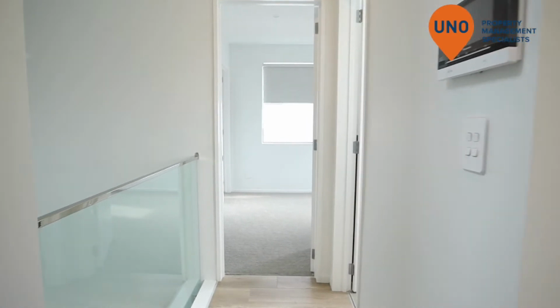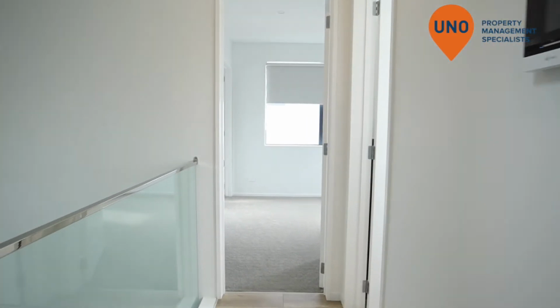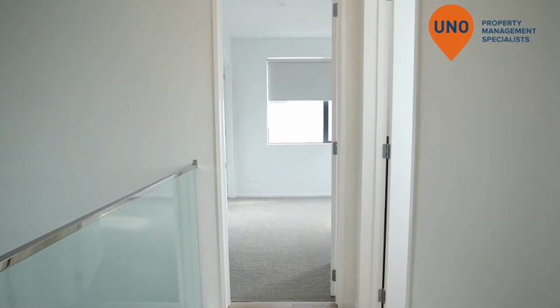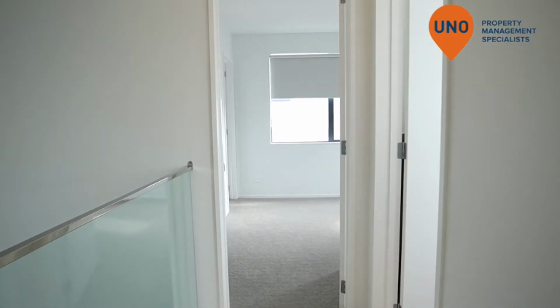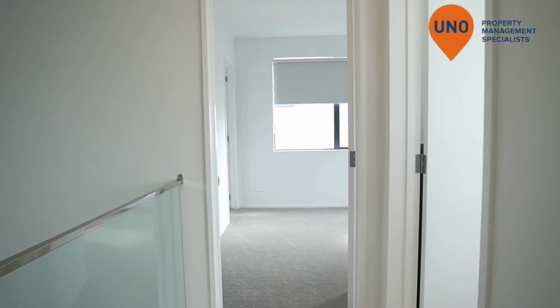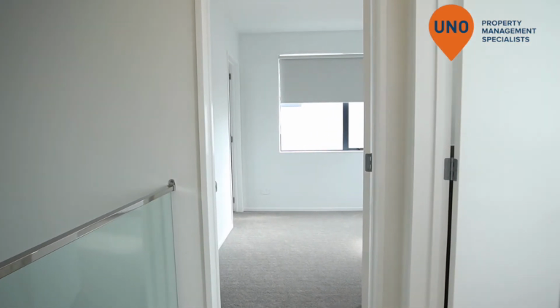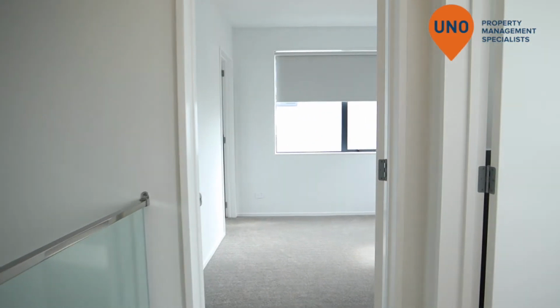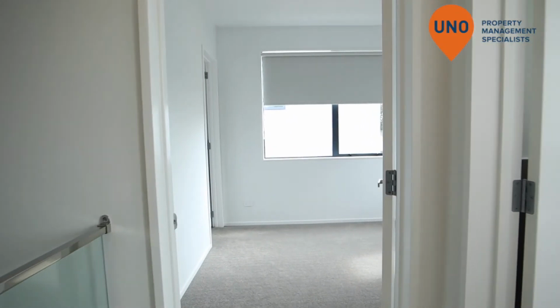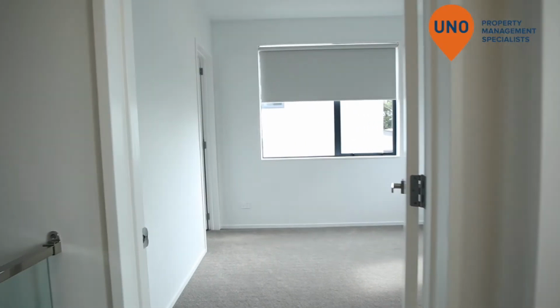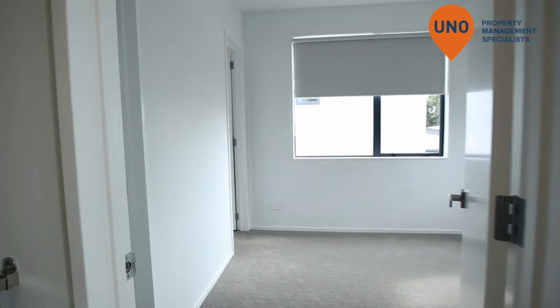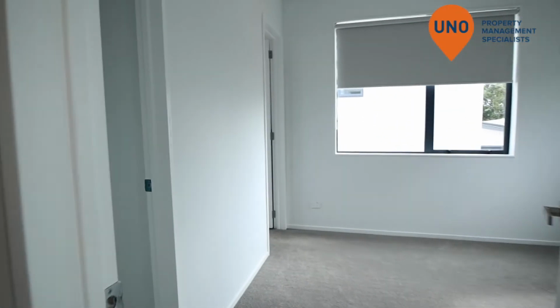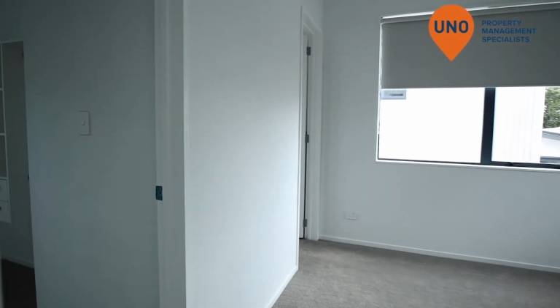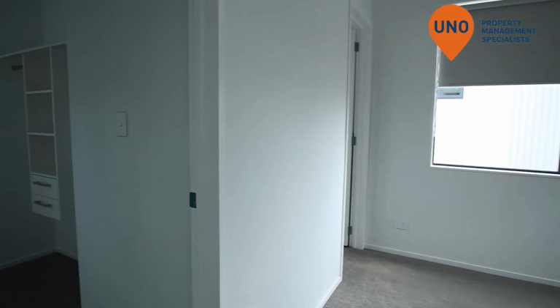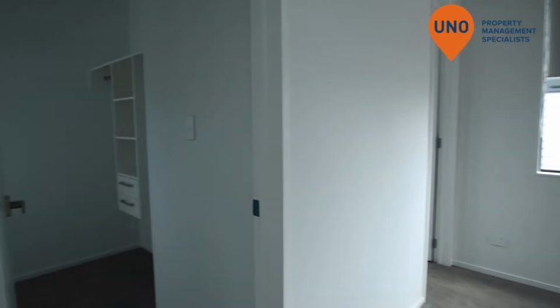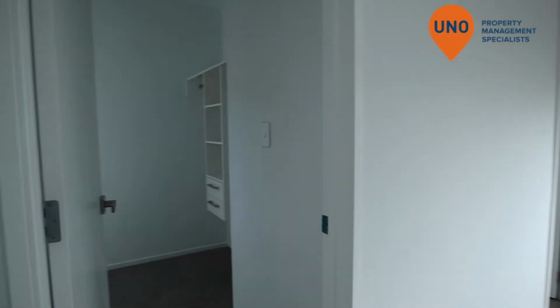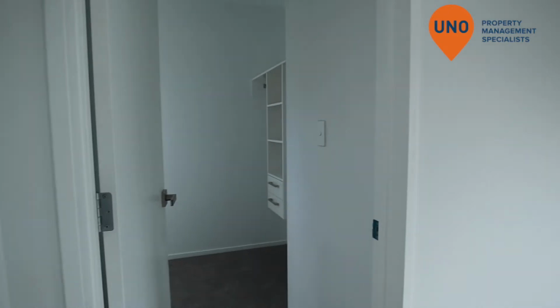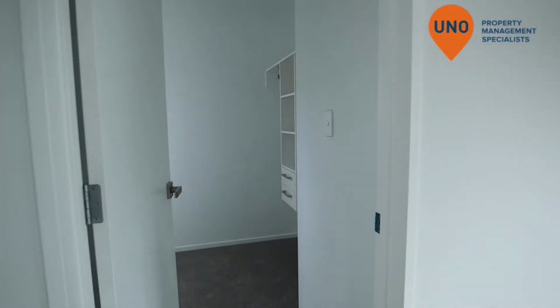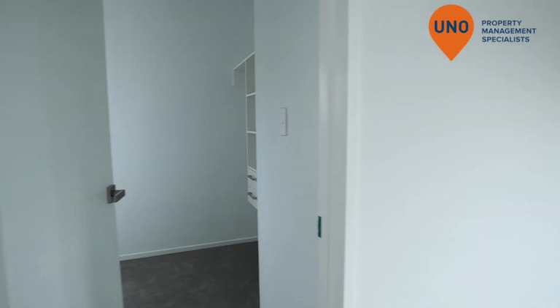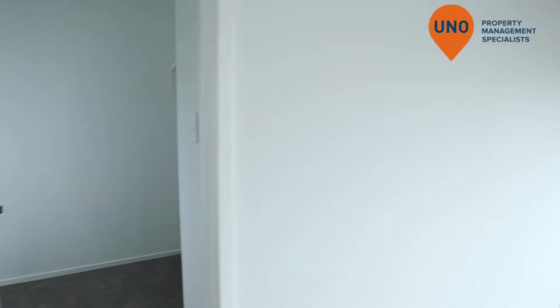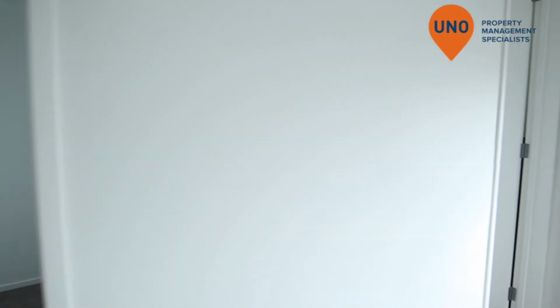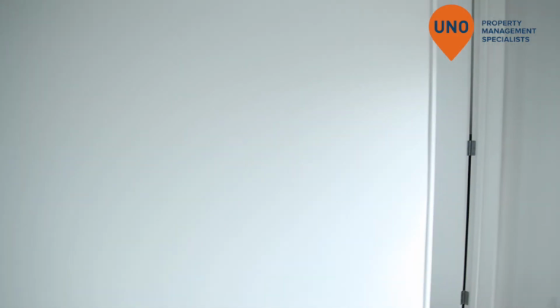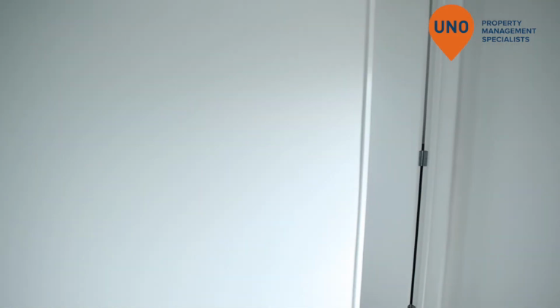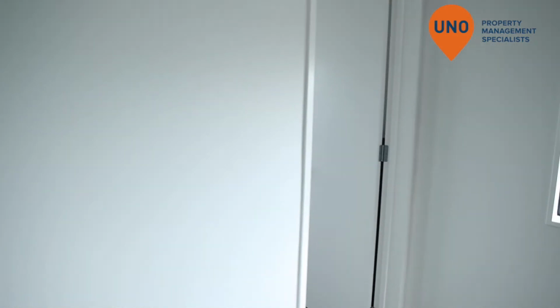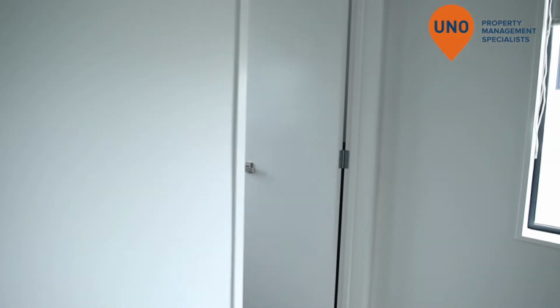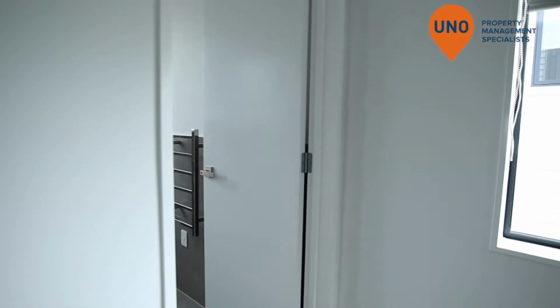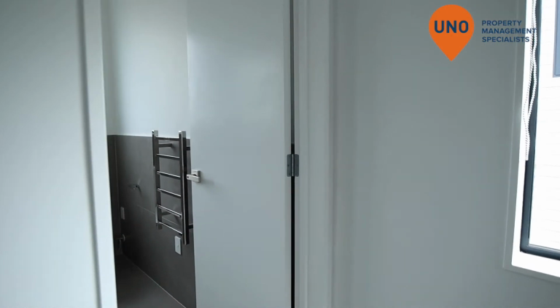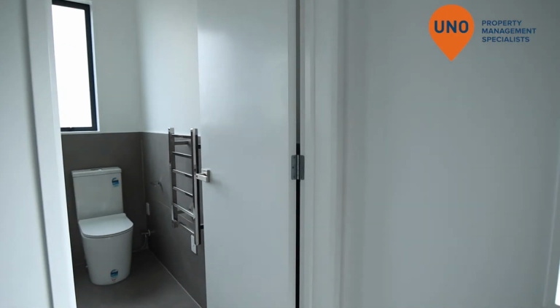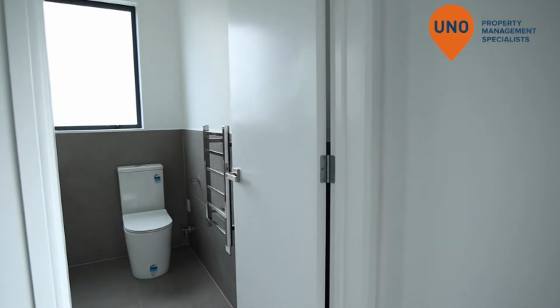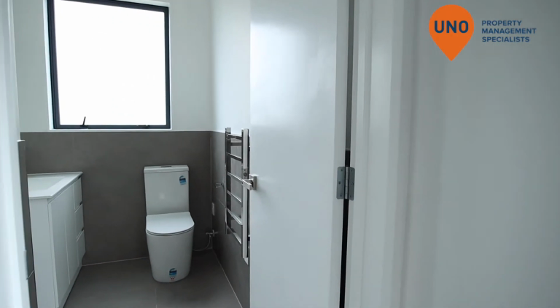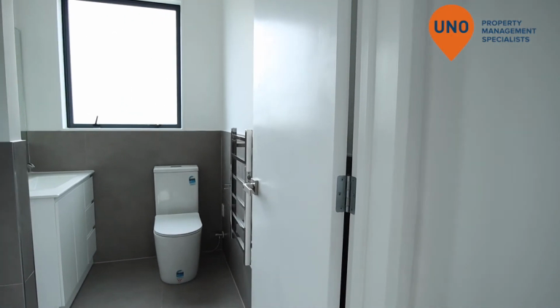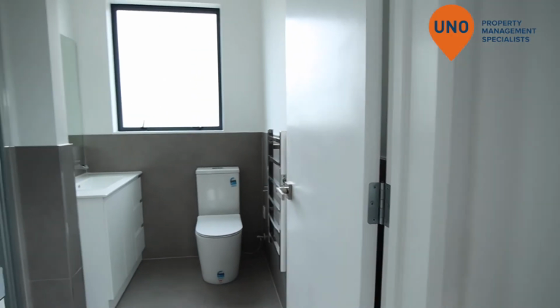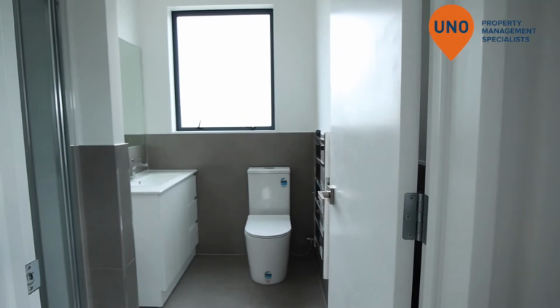Bedroom number three, walk-in wardrobe, and the bathroom.